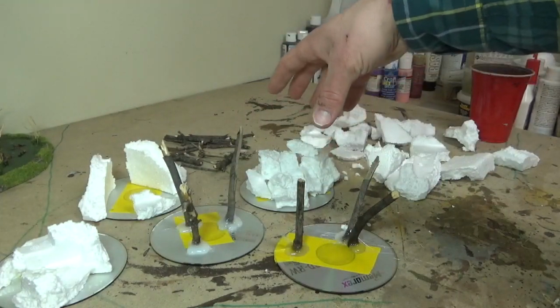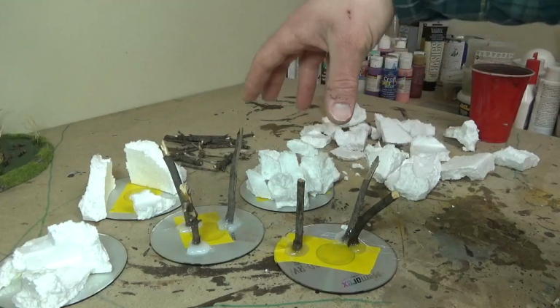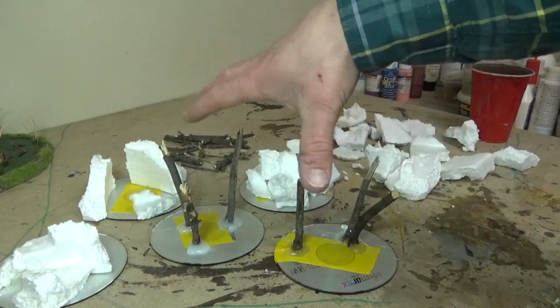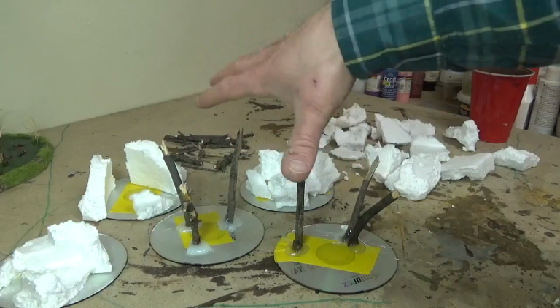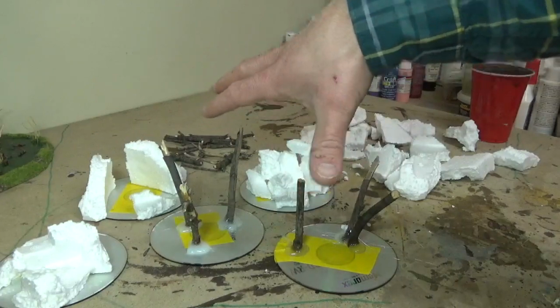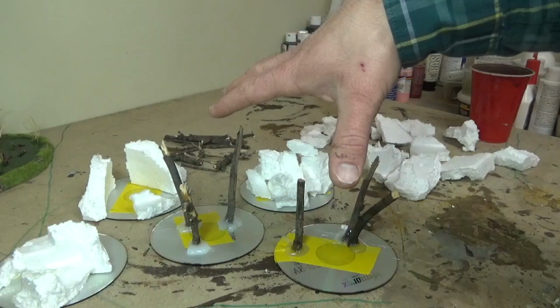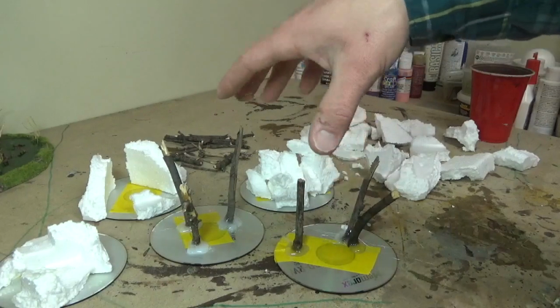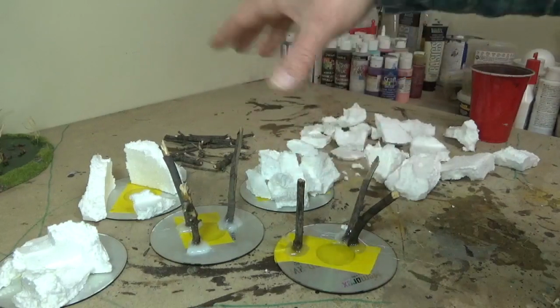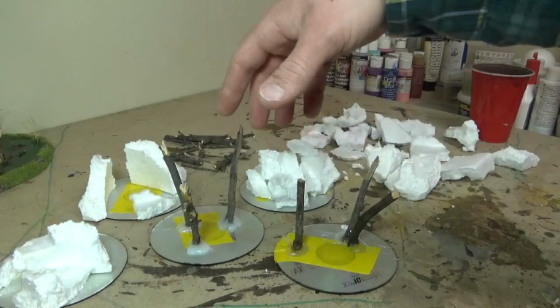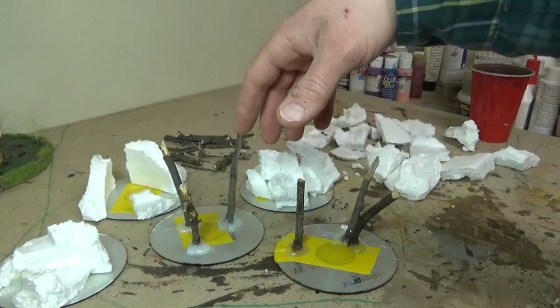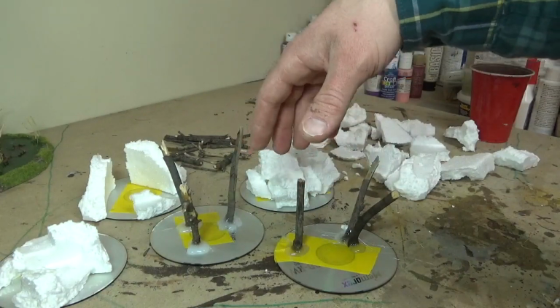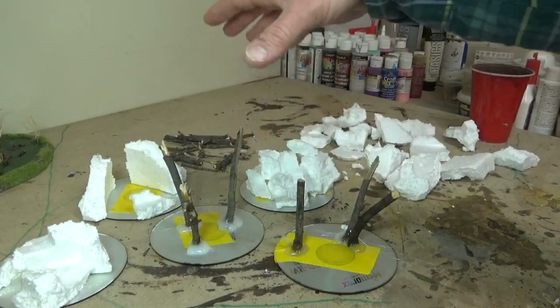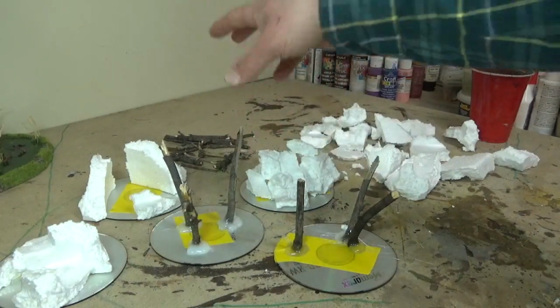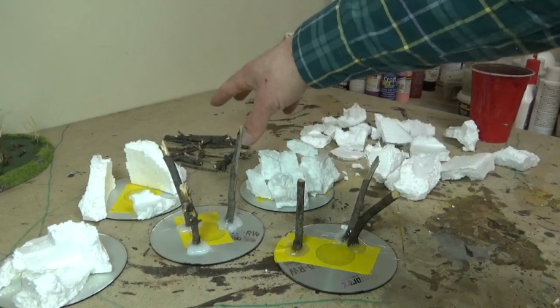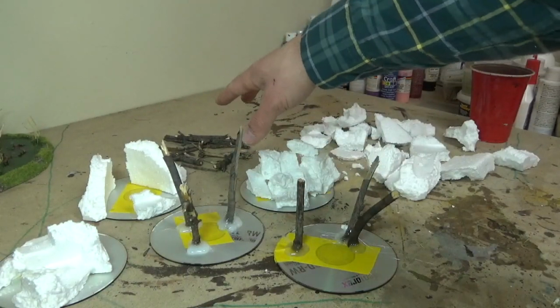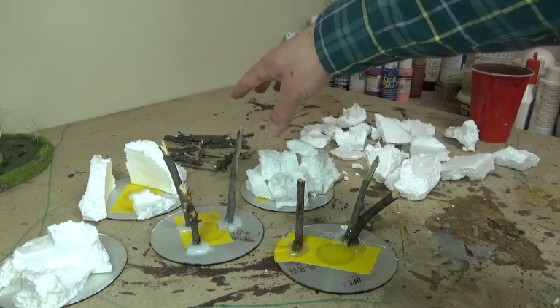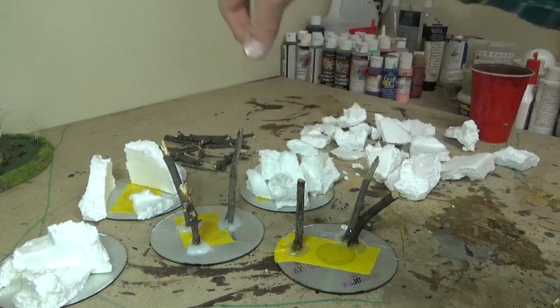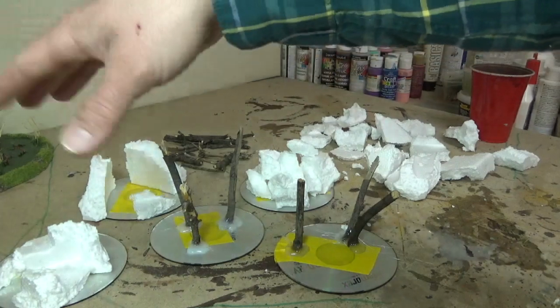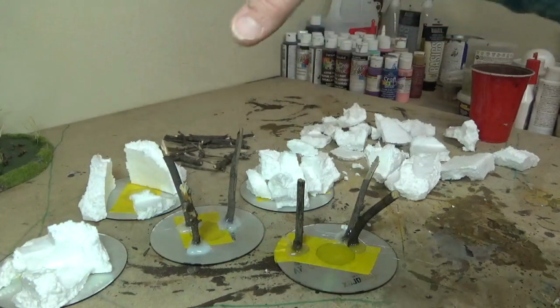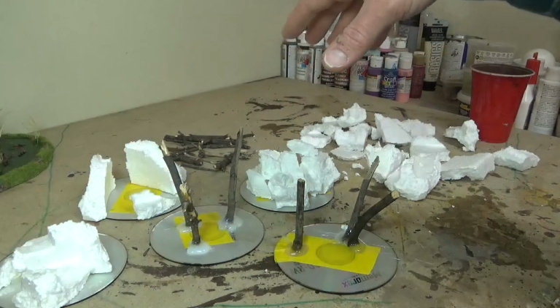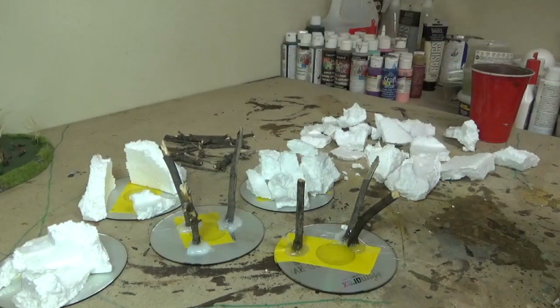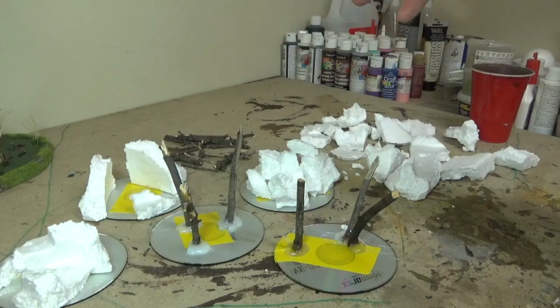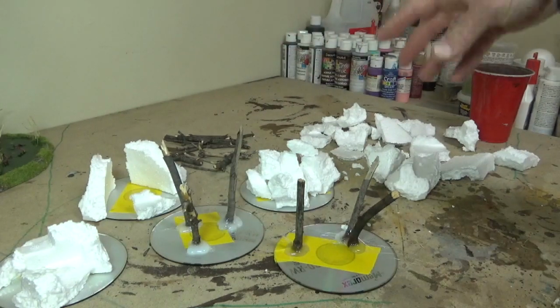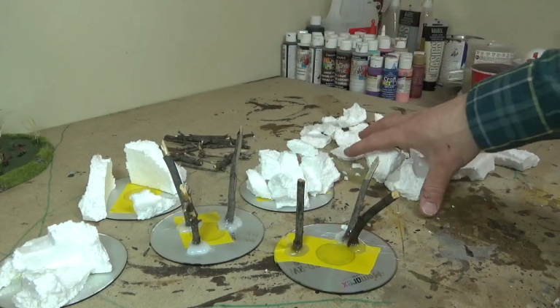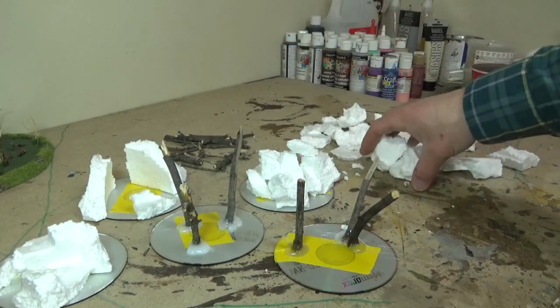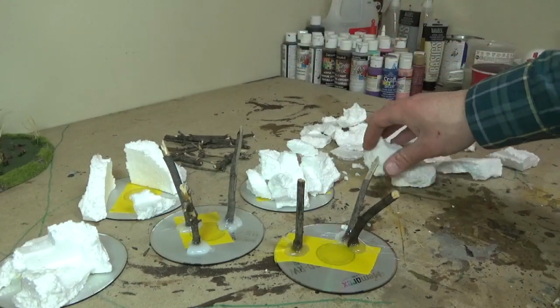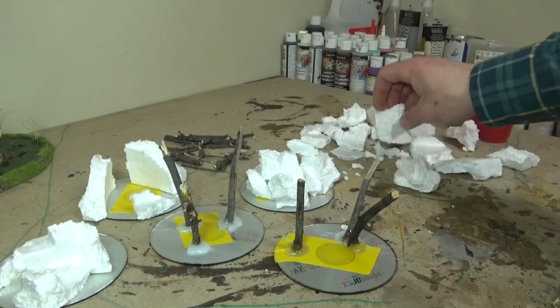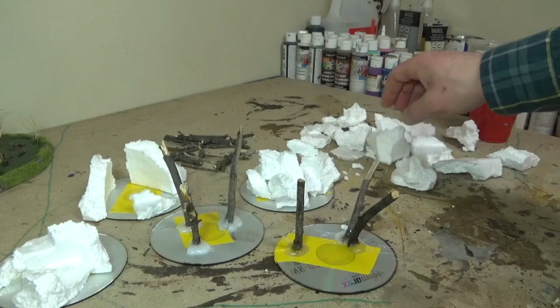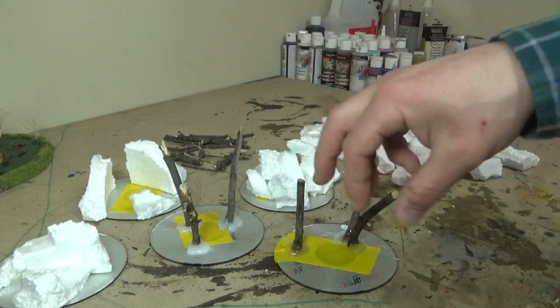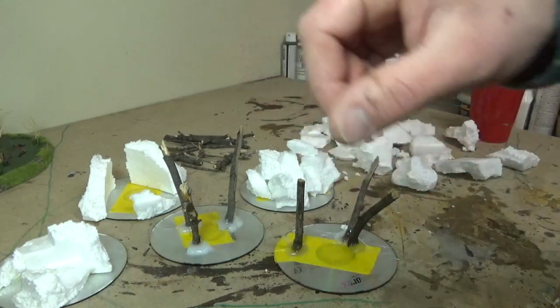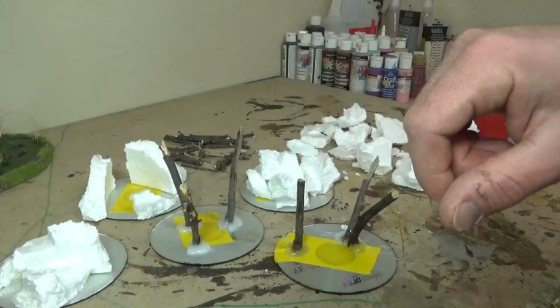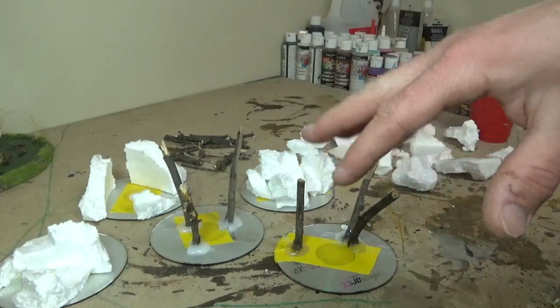I don't want to just put the sticks on the forest templates. Since I'm building this as a set, I'm going to incorporate what's left of my sticks into the other pieces to unify things, and I might even add a piece of styrofoam or two into the forest pieces for a little rubble here and there.